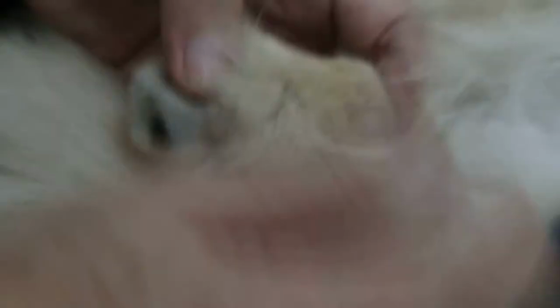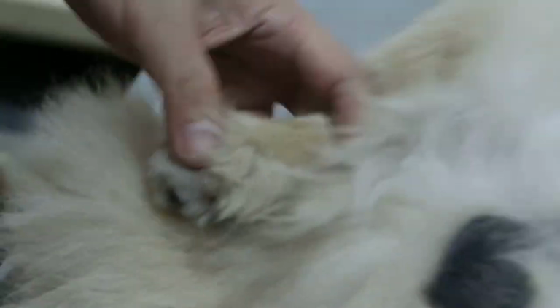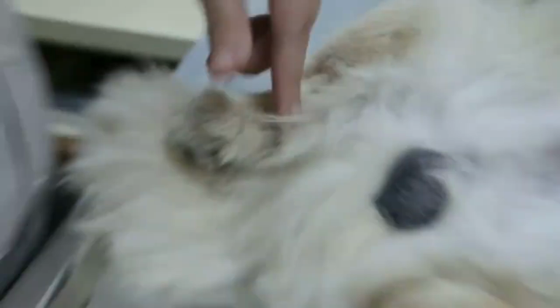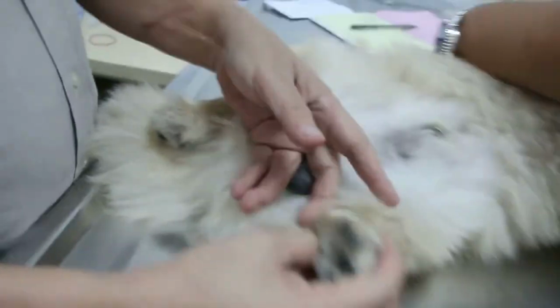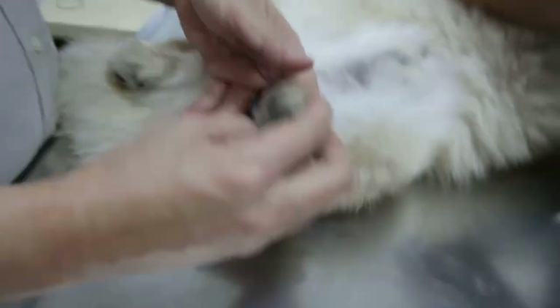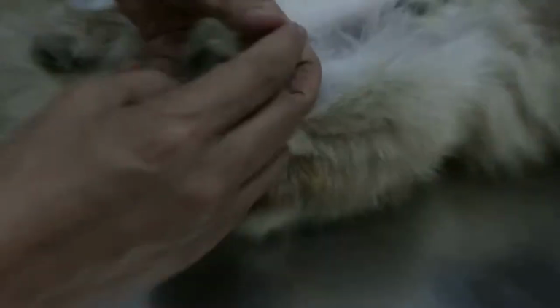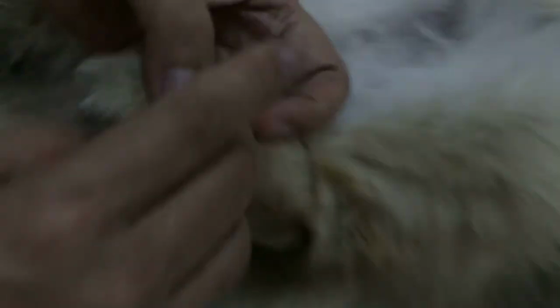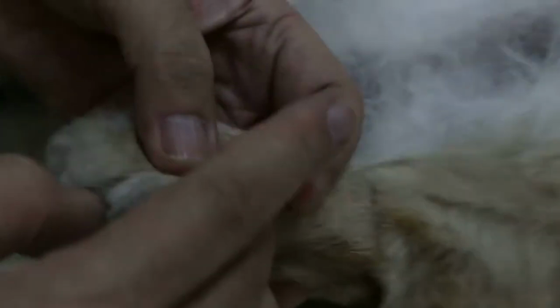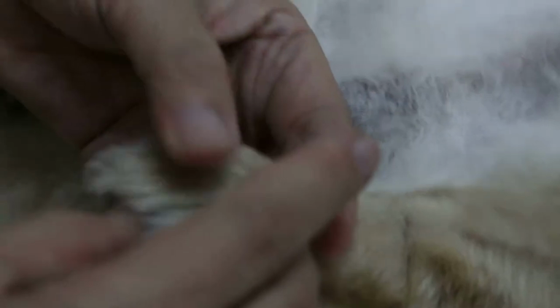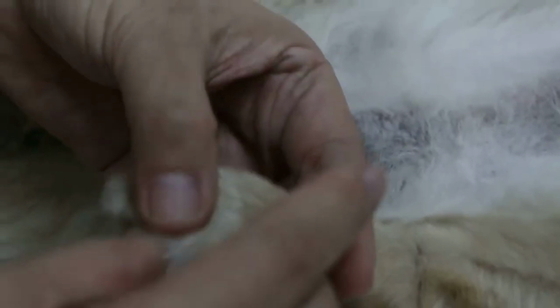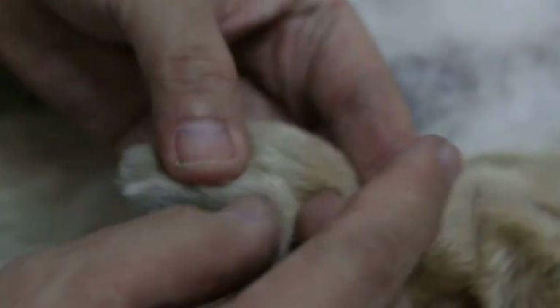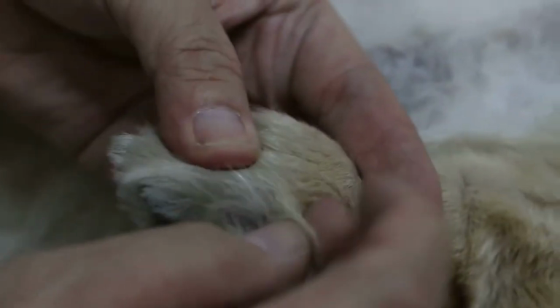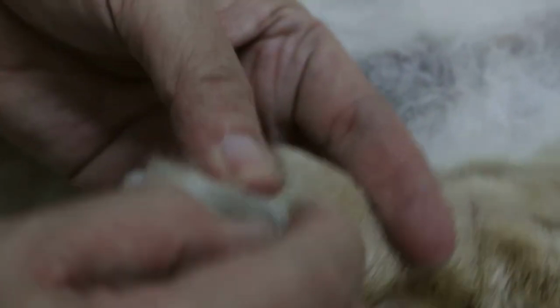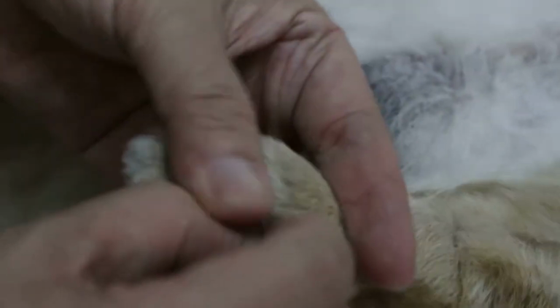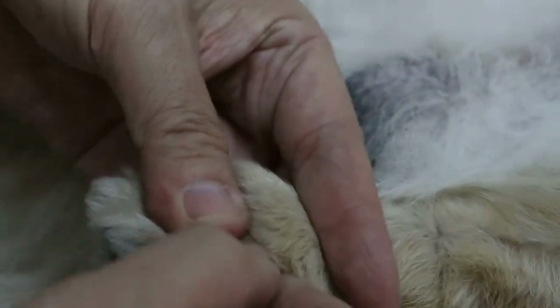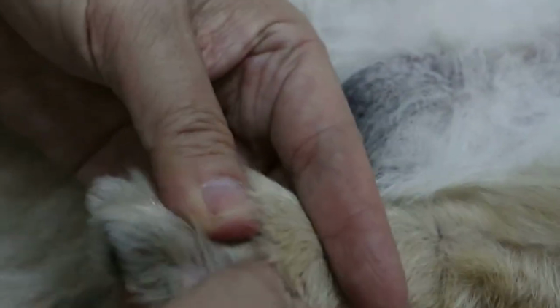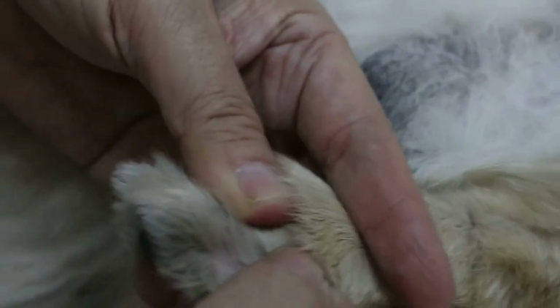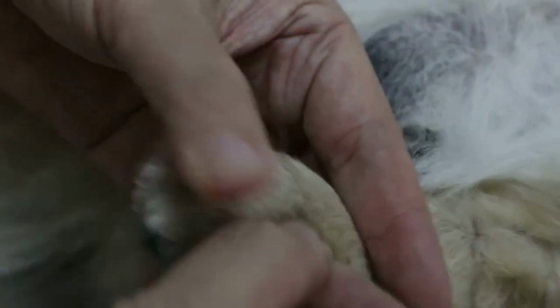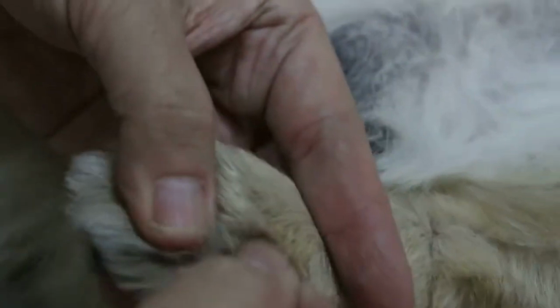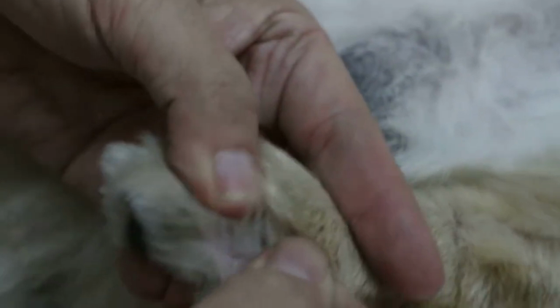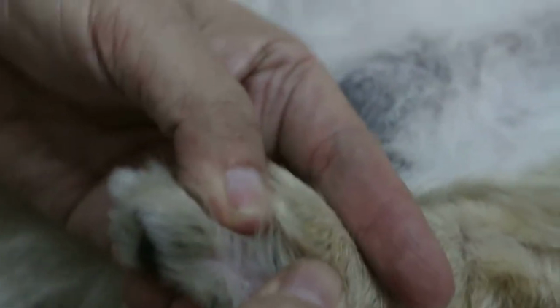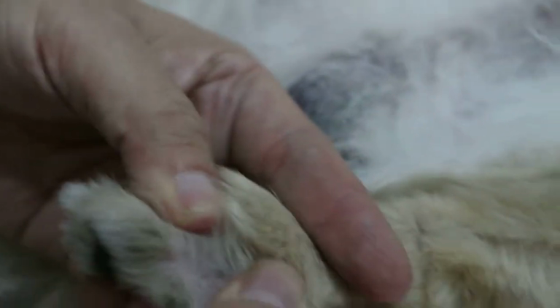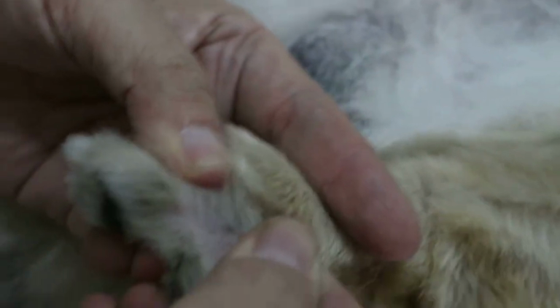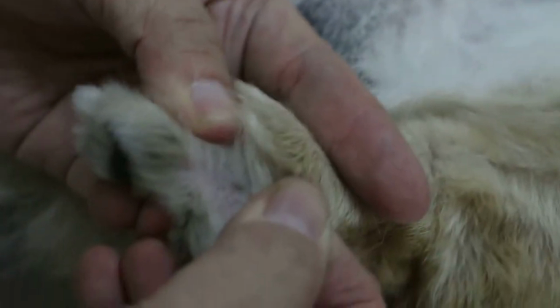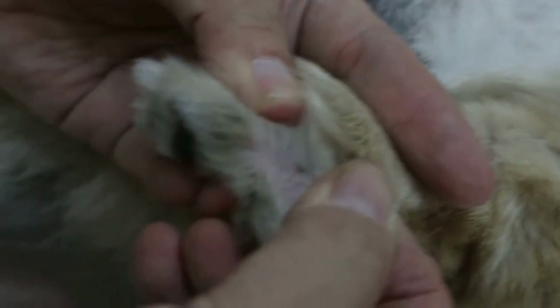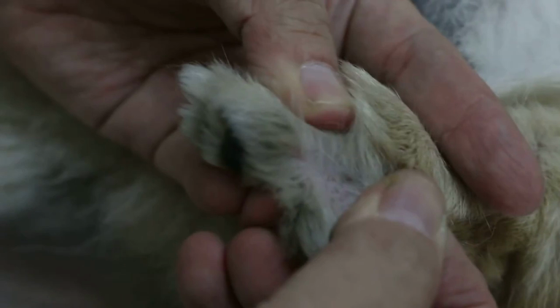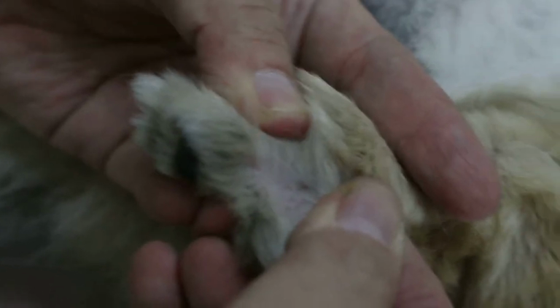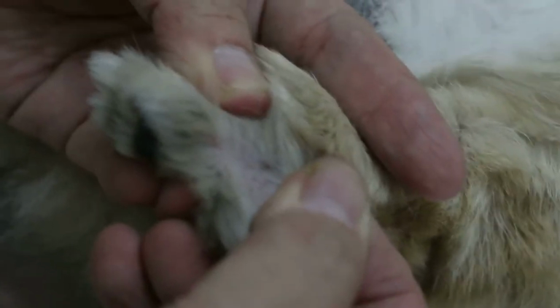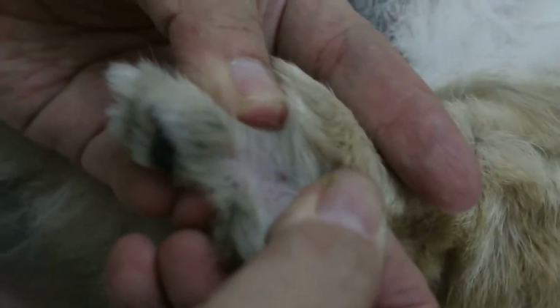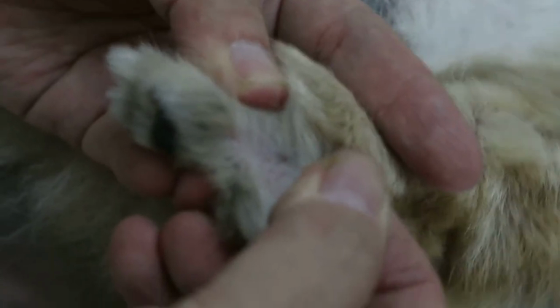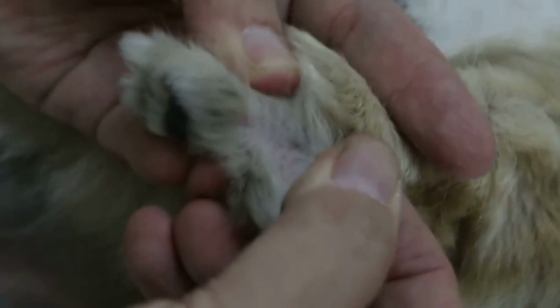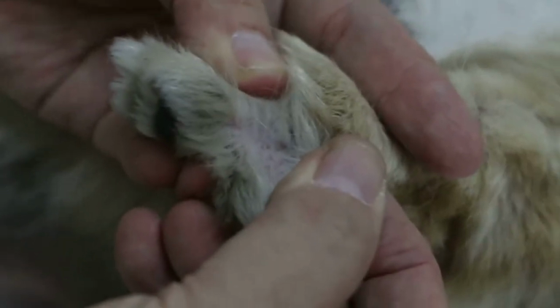Now you can always compare to the normal leg. On the normal leg you can see the inter-digital space is very white. Compared to the other one — the other one was red.